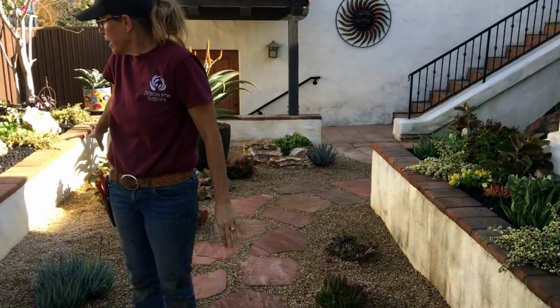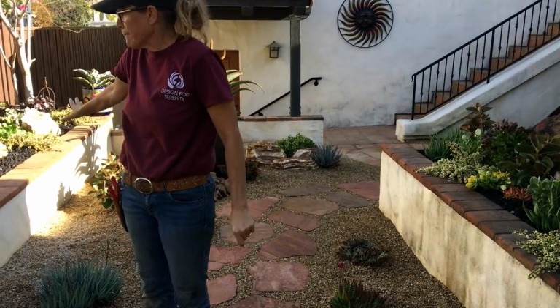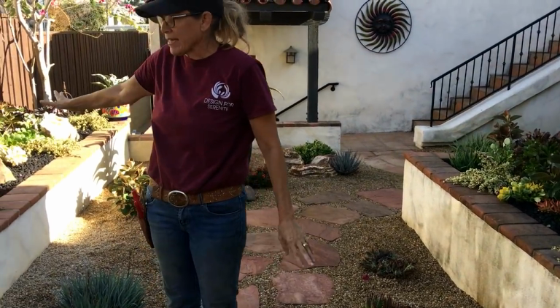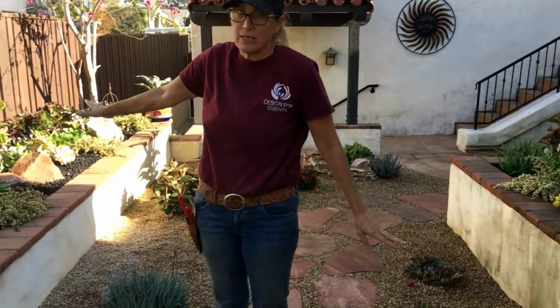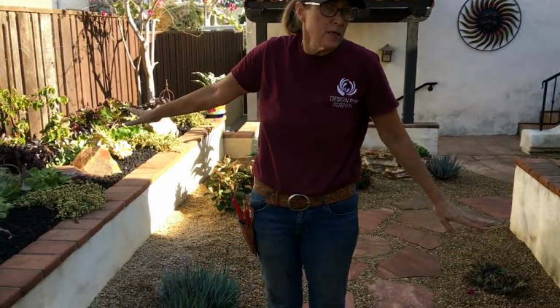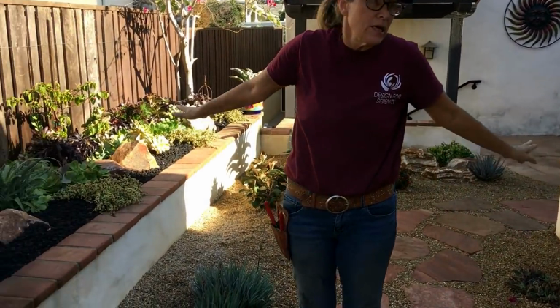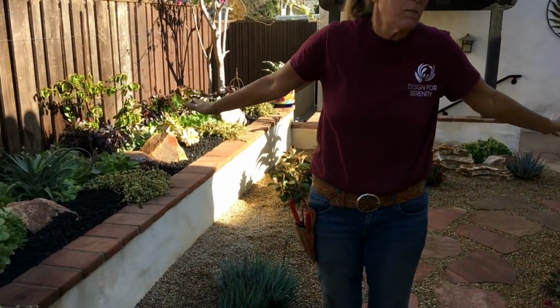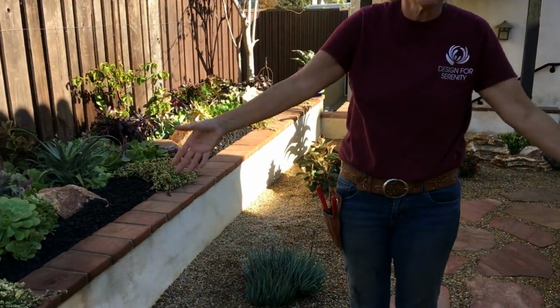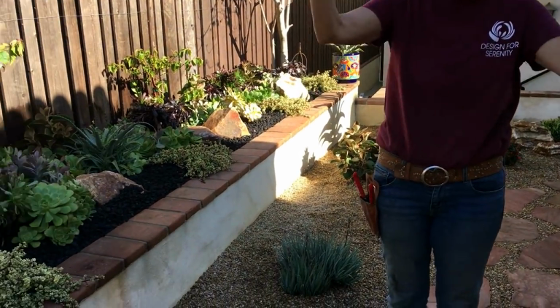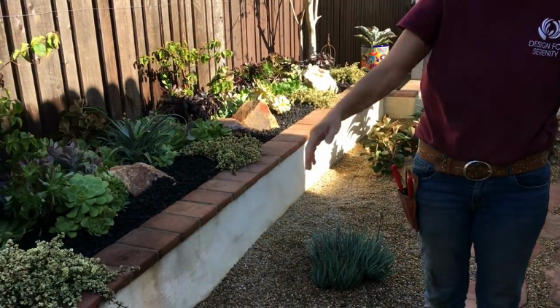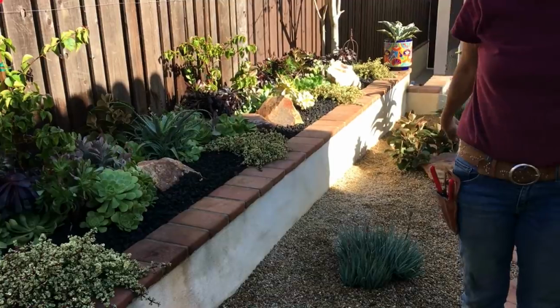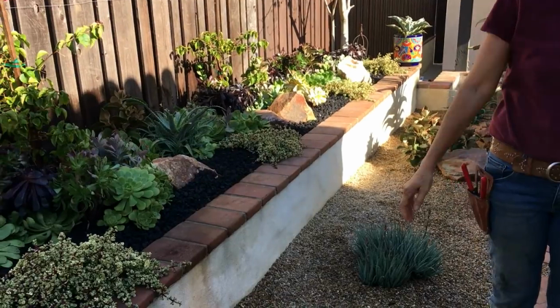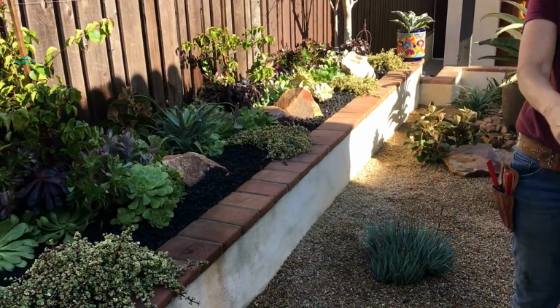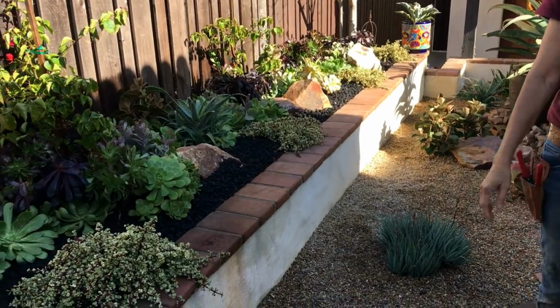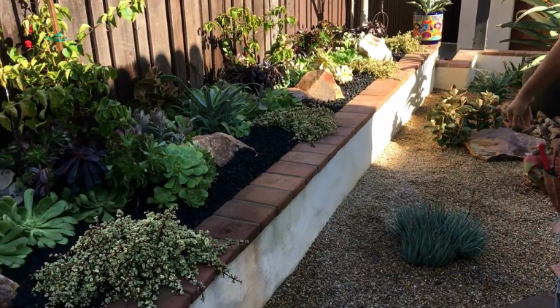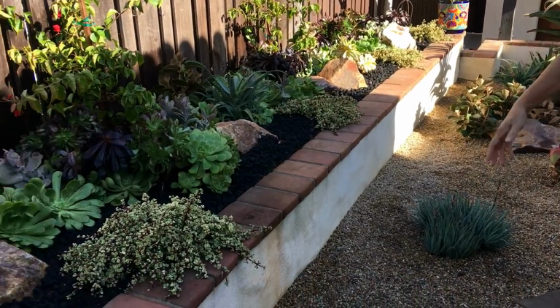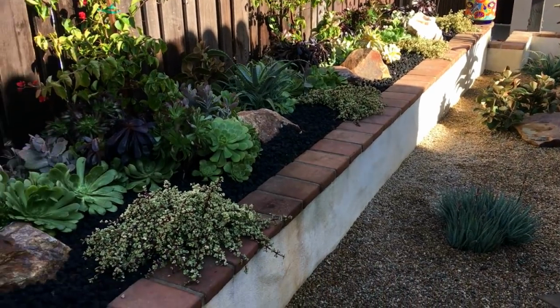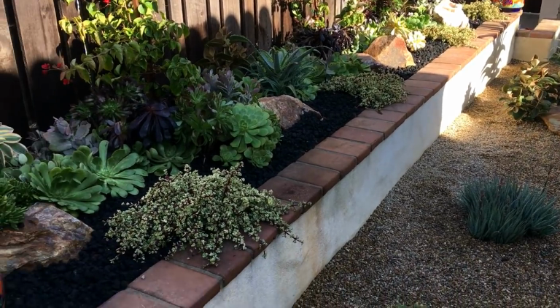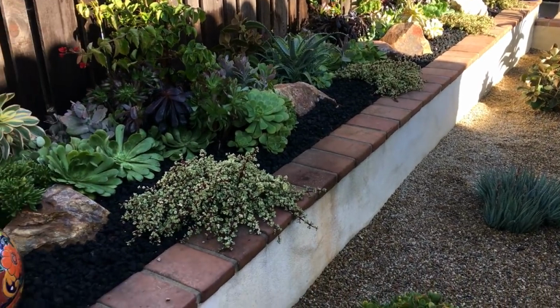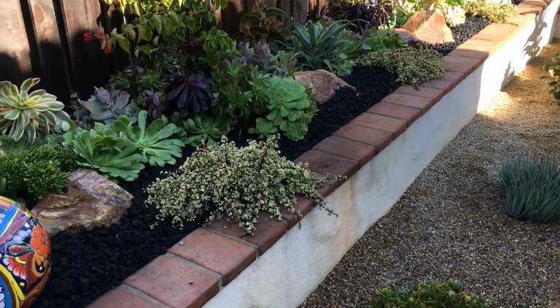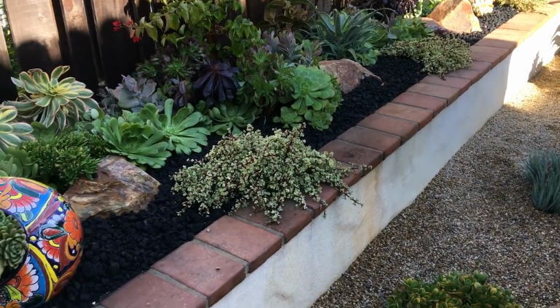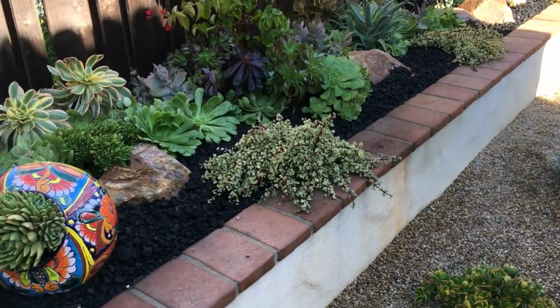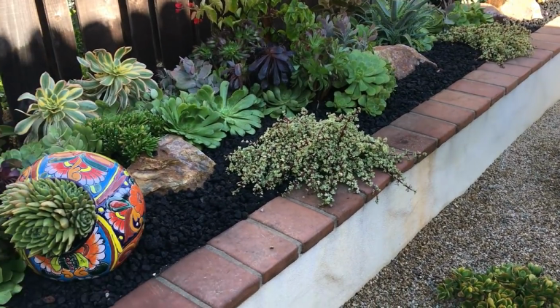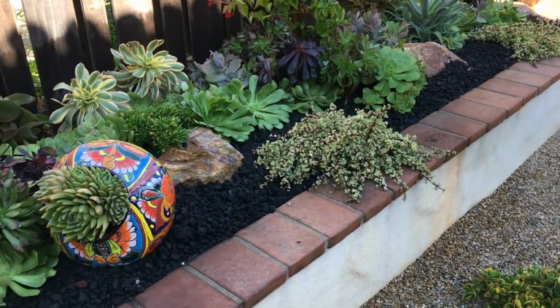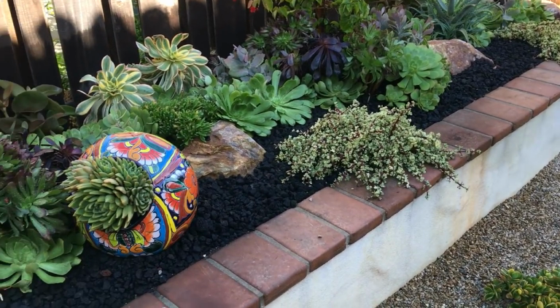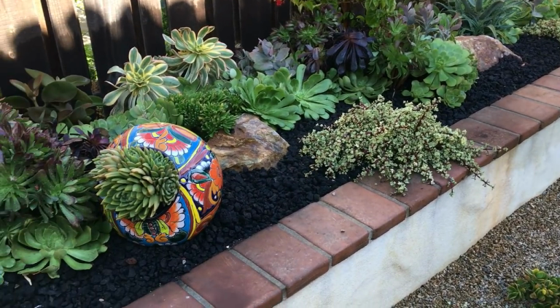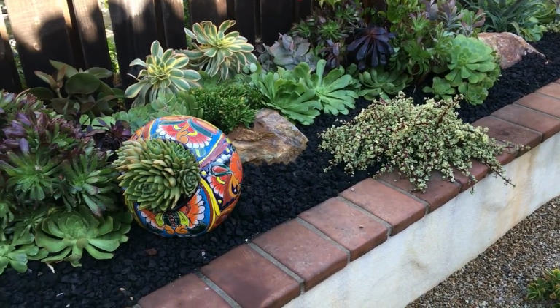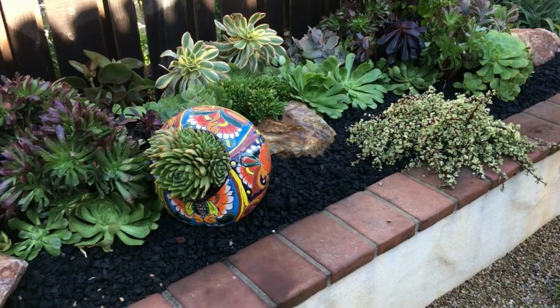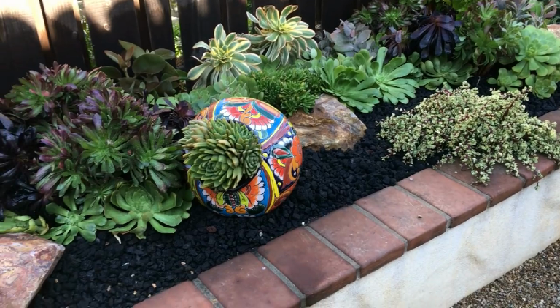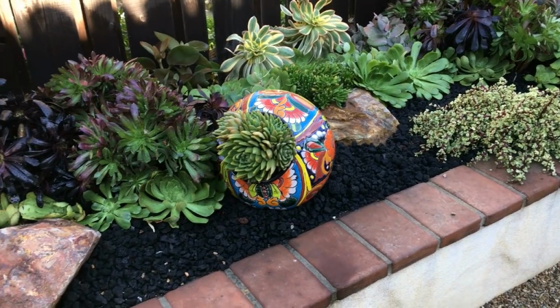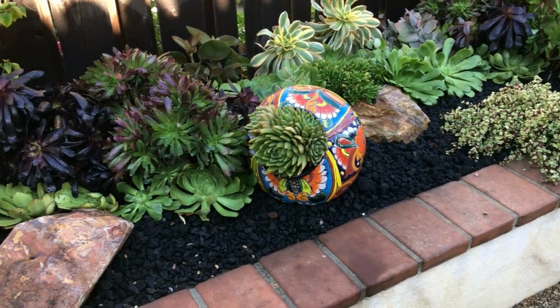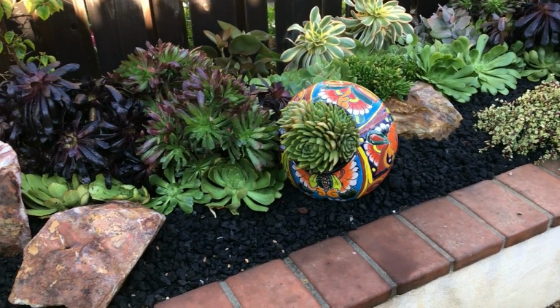I packed in even more Aeoniums — good God, I swear they just never ended. But I got all the Aeoniums packed in throughout the garden.